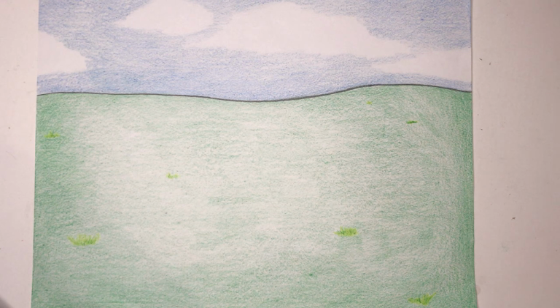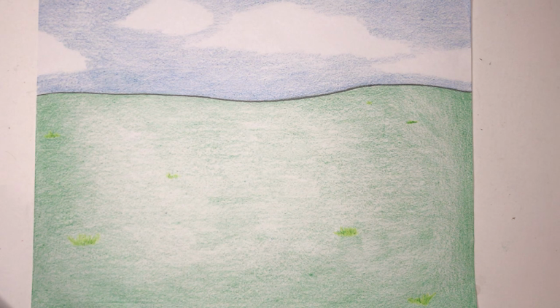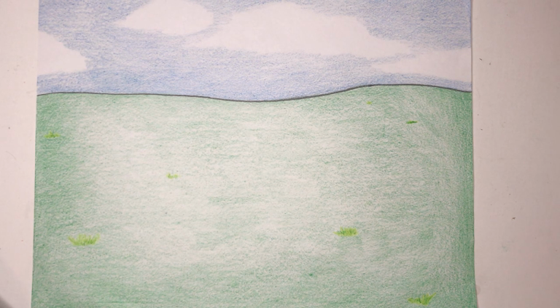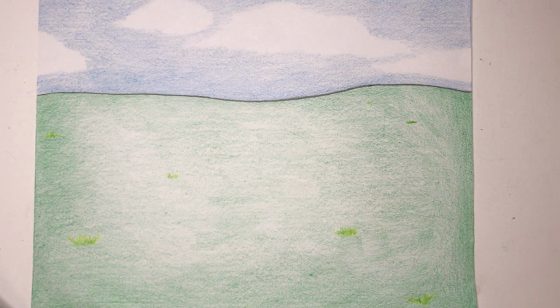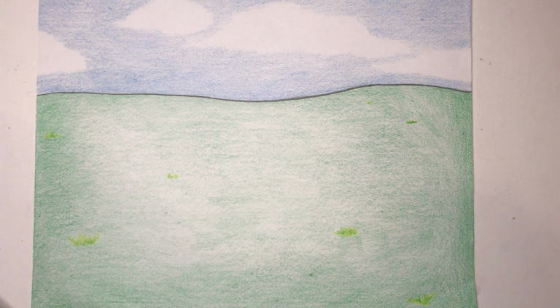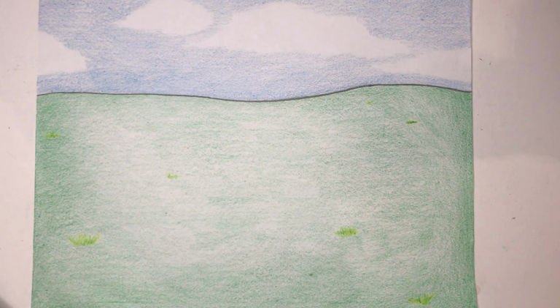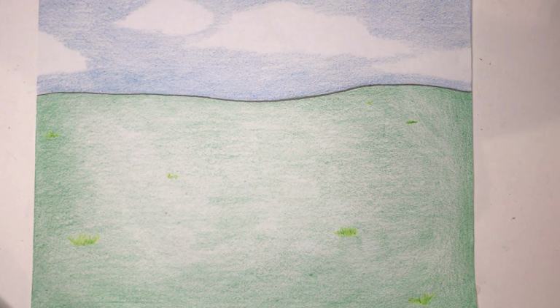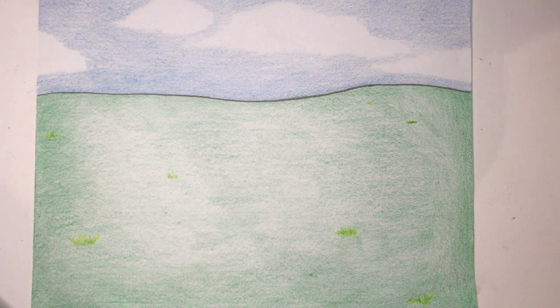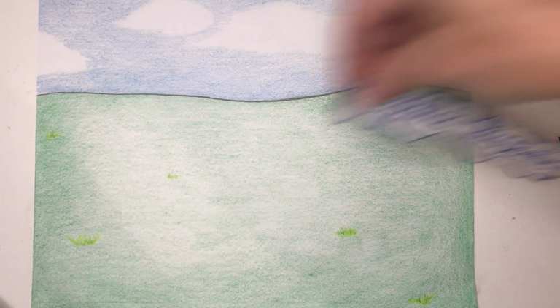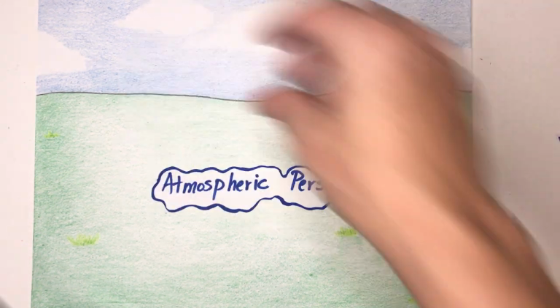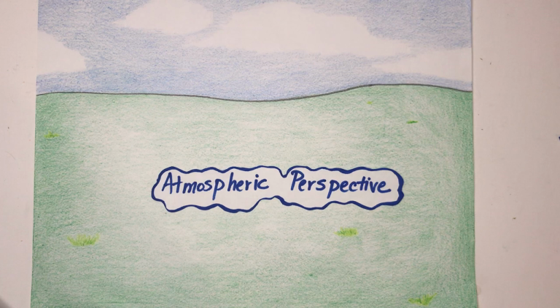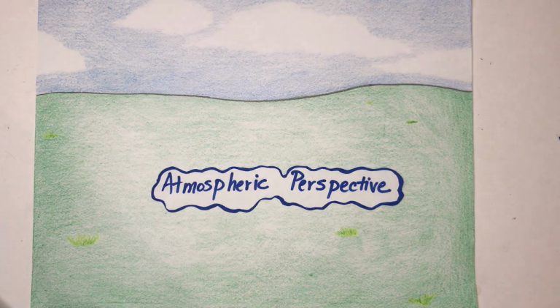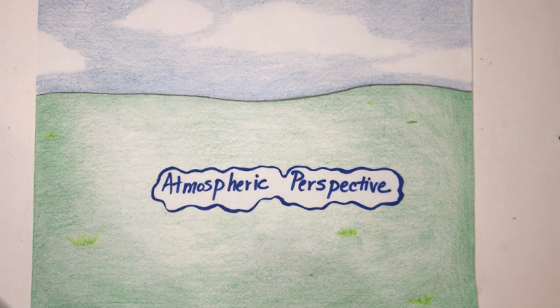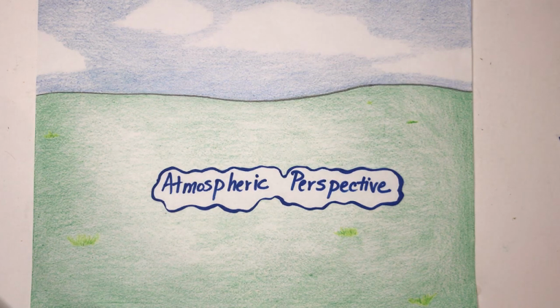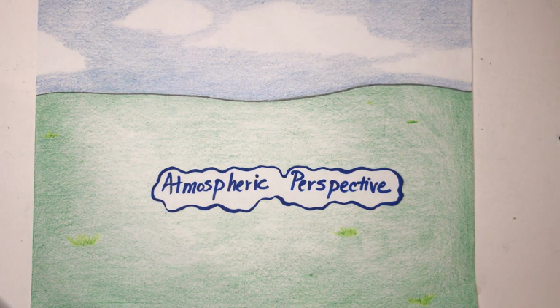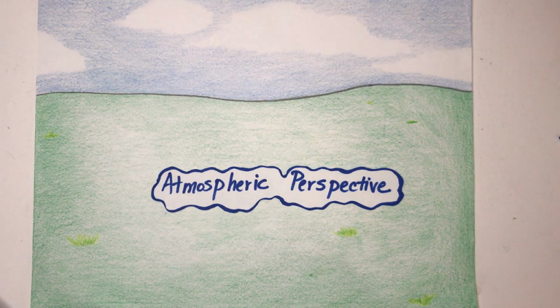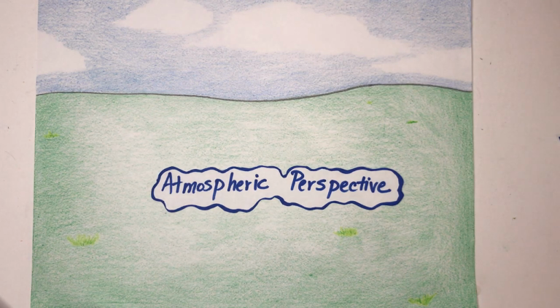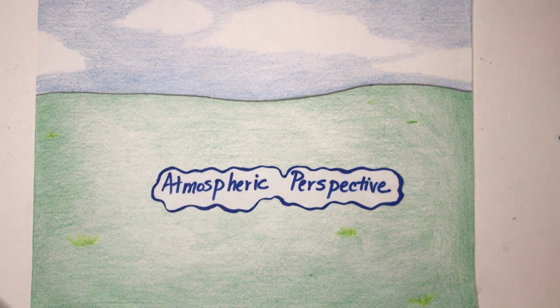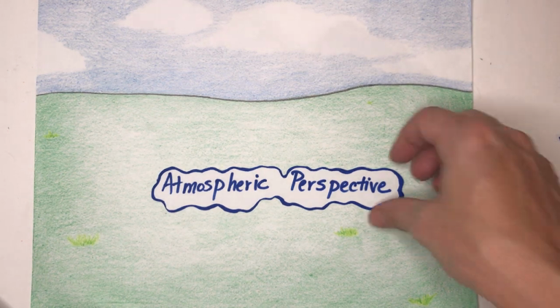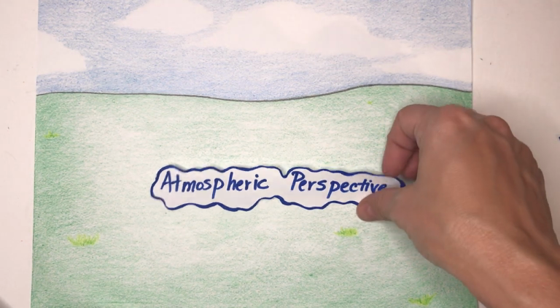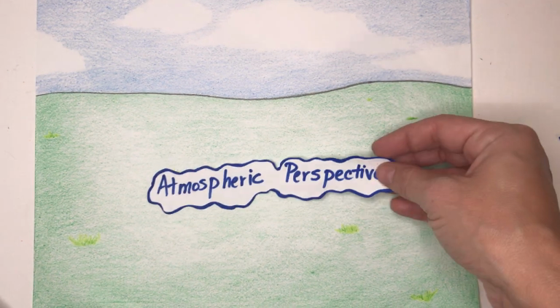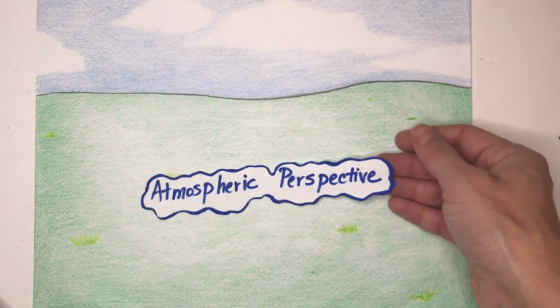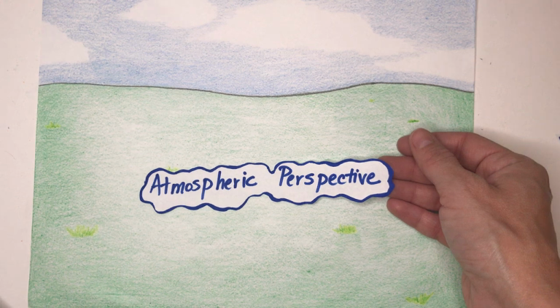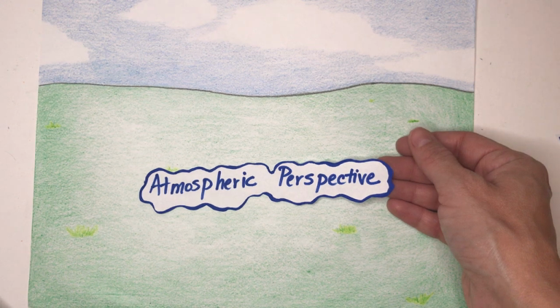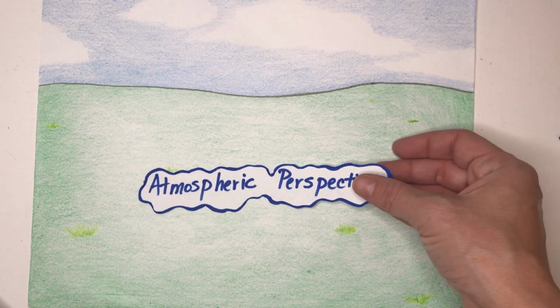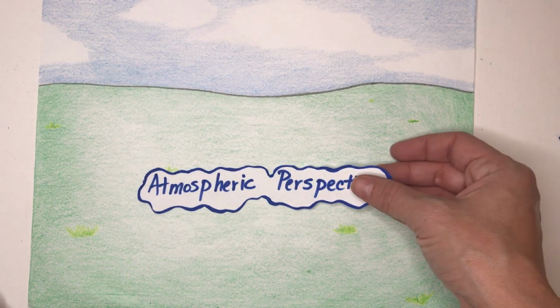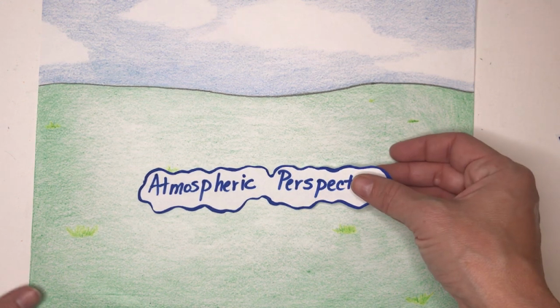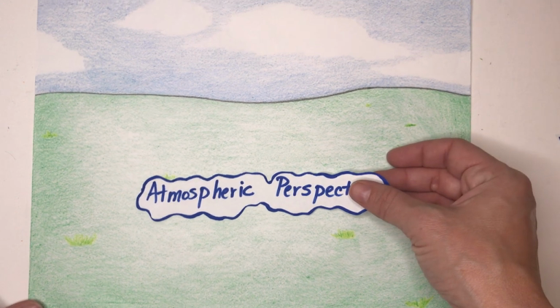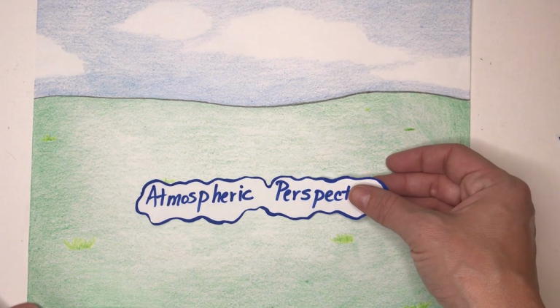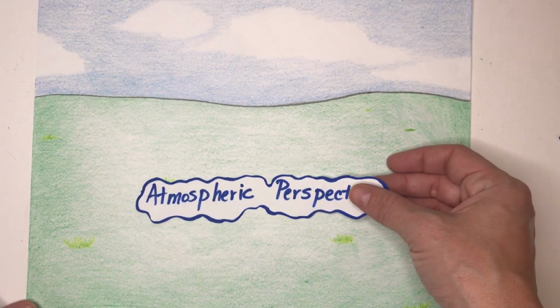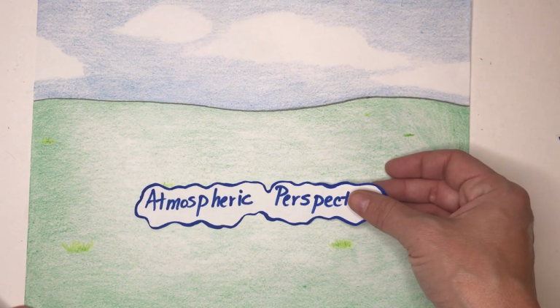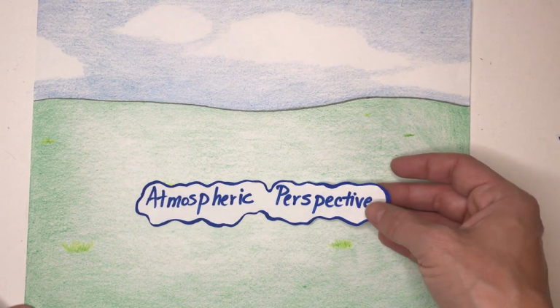Hello artists. Today's project is all about atmospheric perspective. Hopefully you've already watched the demonstration video about what atmospheric perspective is. In this video we're going to be doing an actual project for the week.